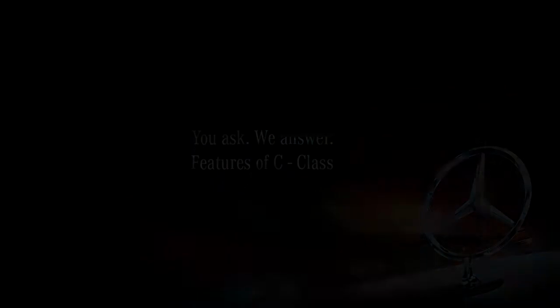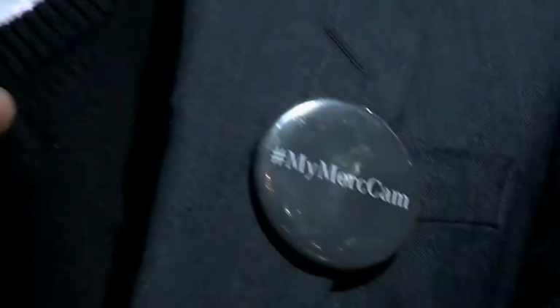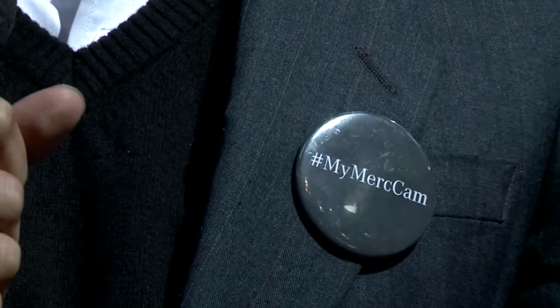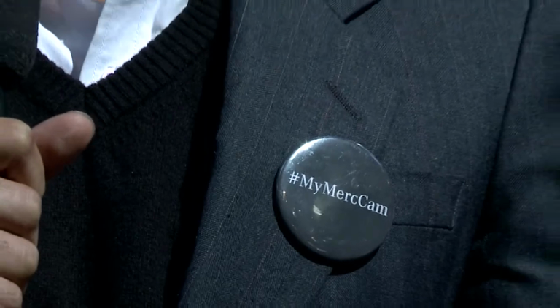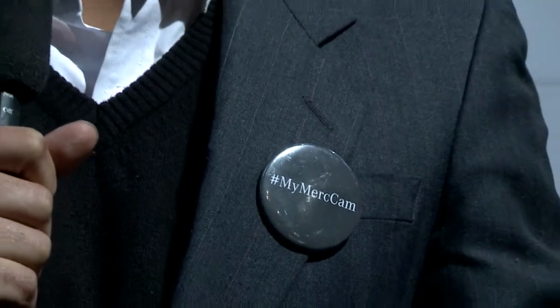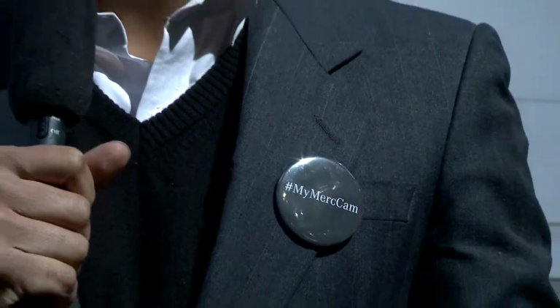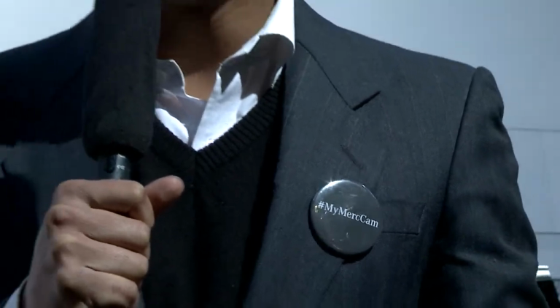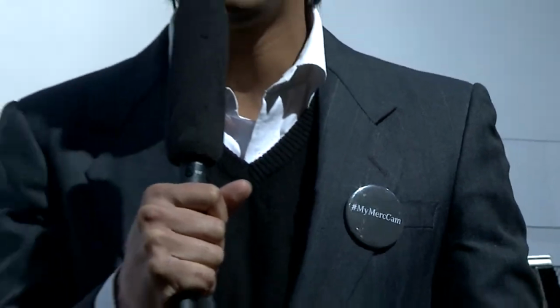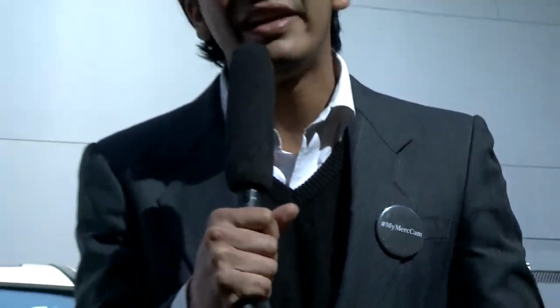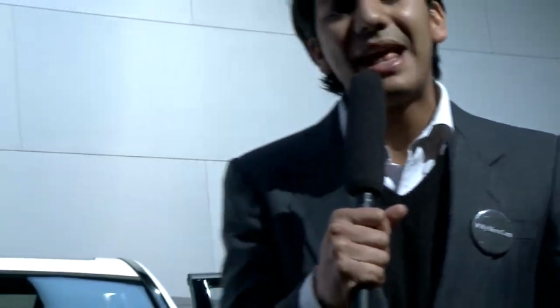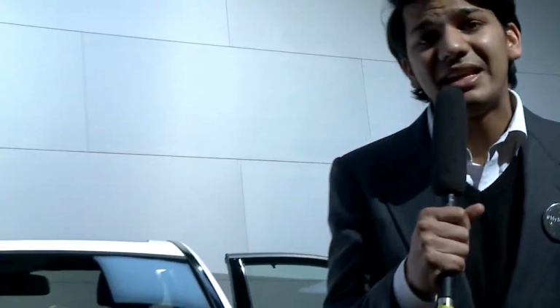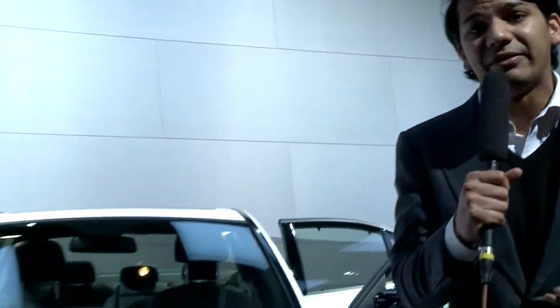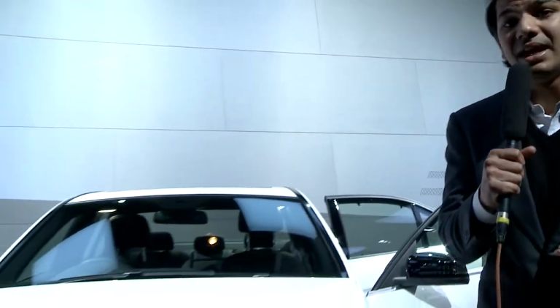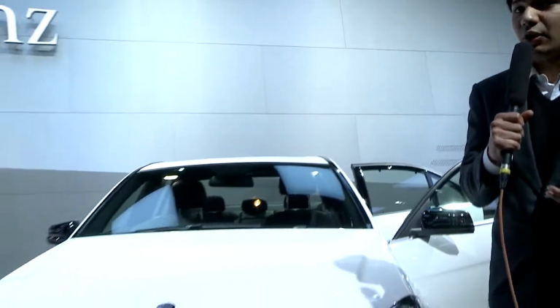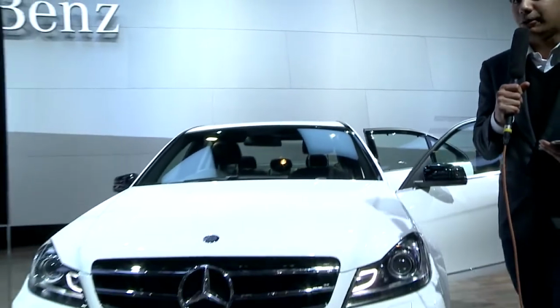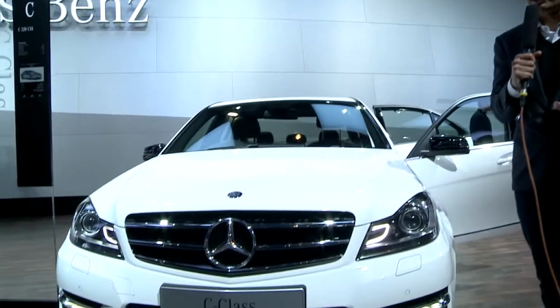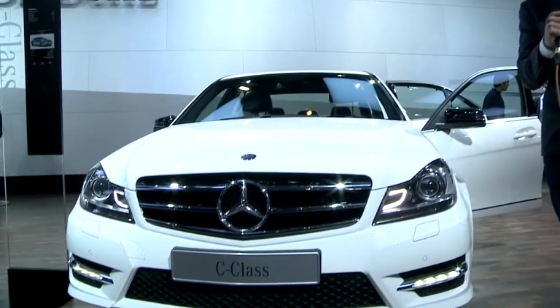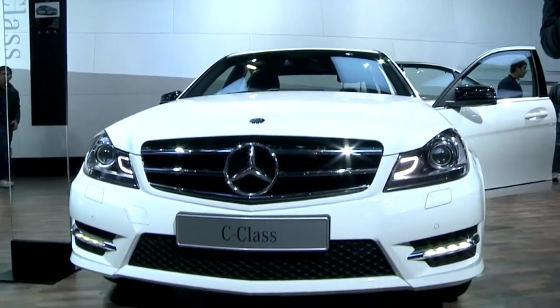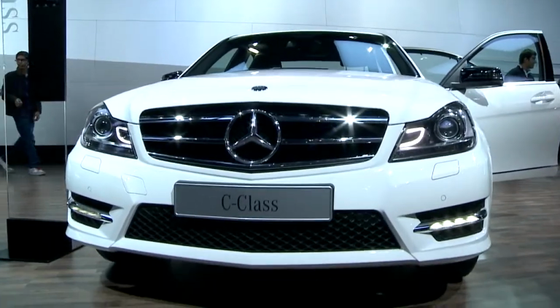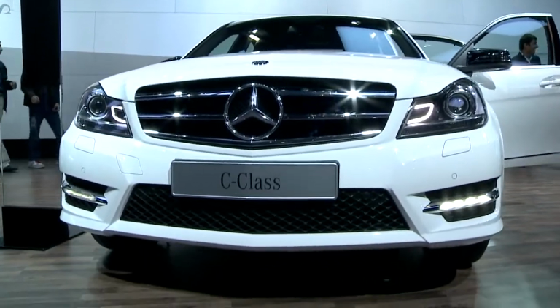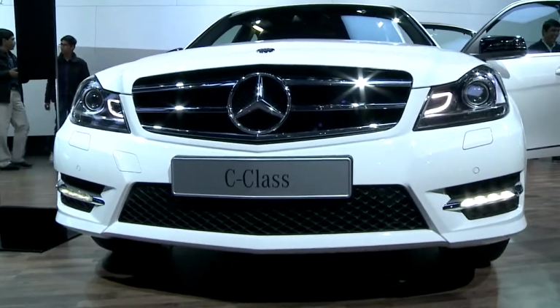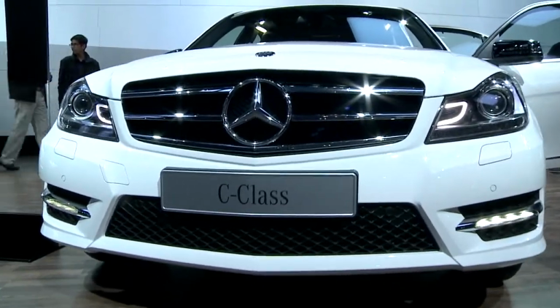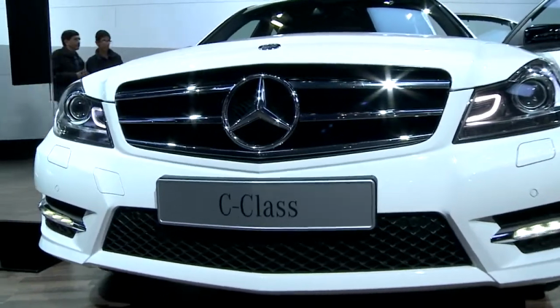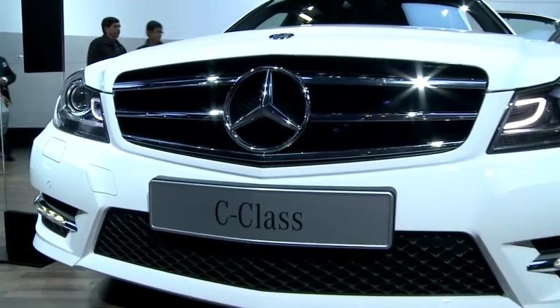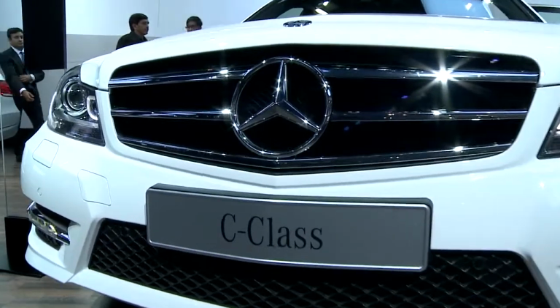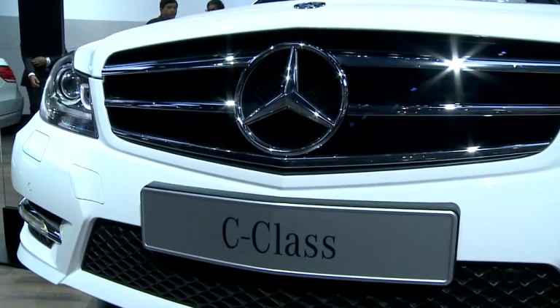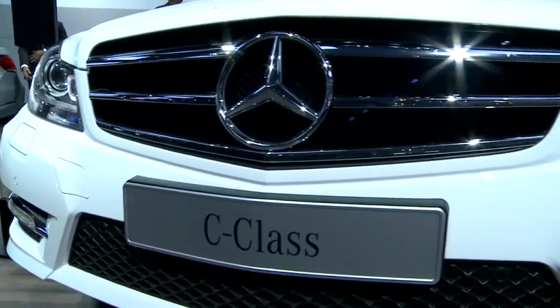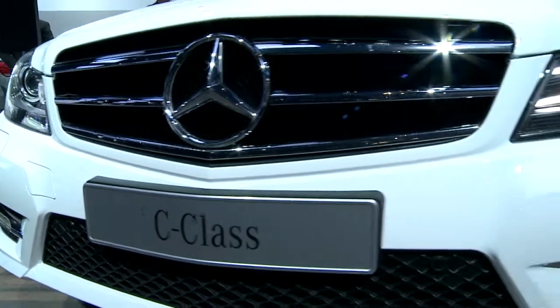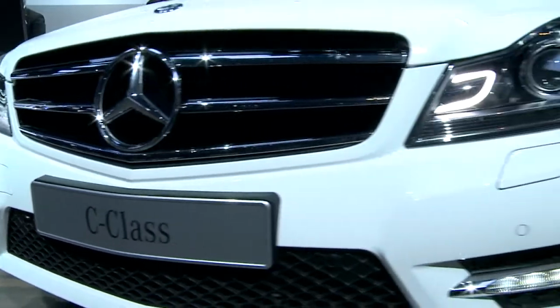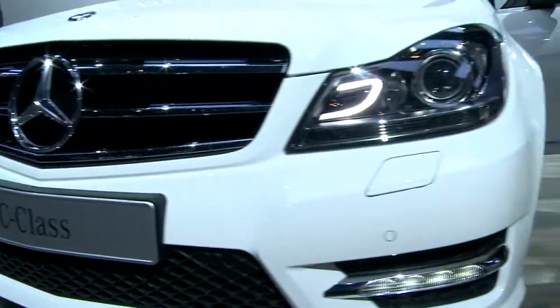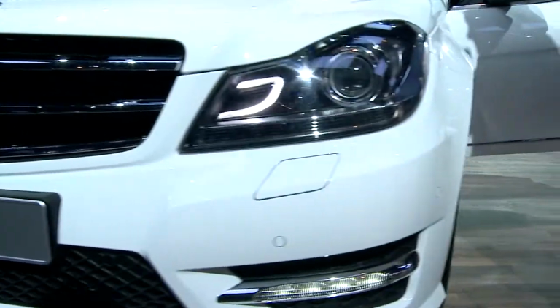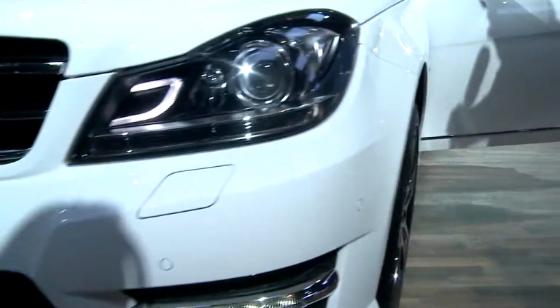Hi, this is my Merc Cam and welcome to the Mercedes-Benz India Pavilion at the Auto Expo 2014. A lot of interest has been generated about the new C-Class. The one we have here is the C220 CDI.